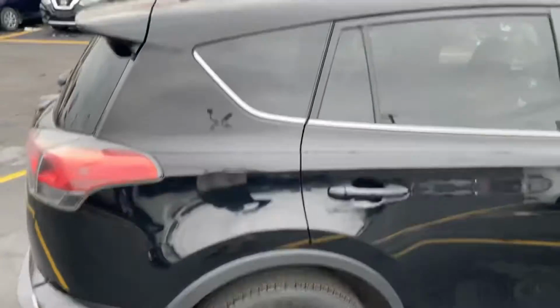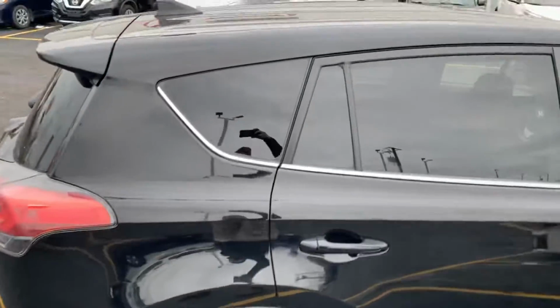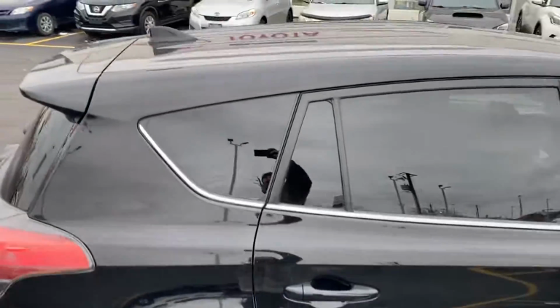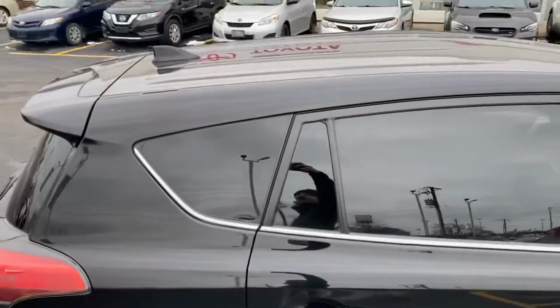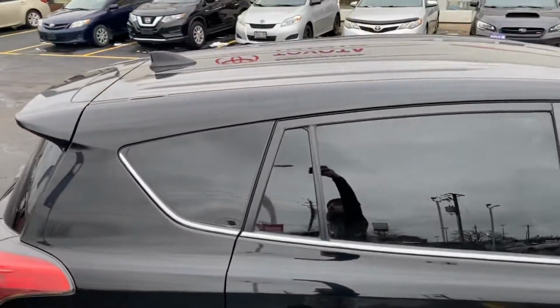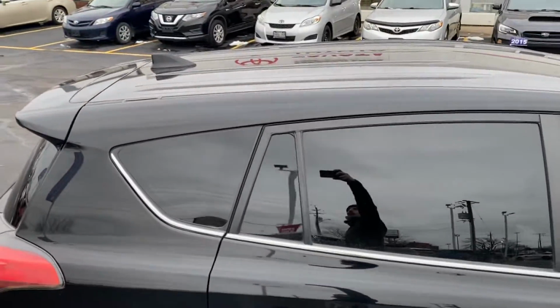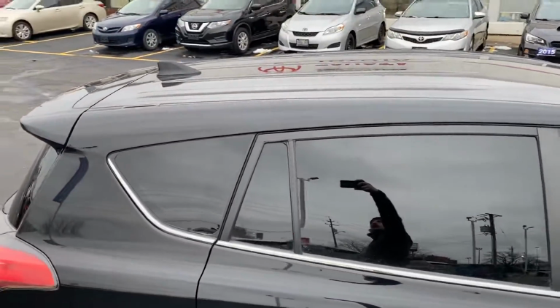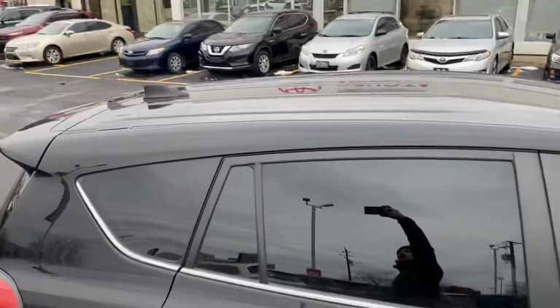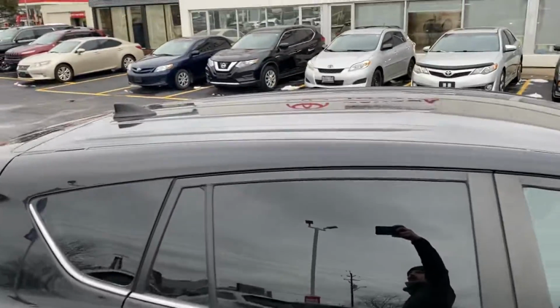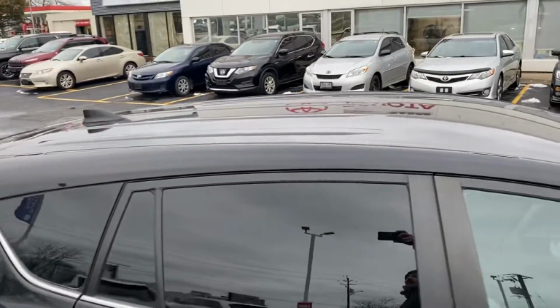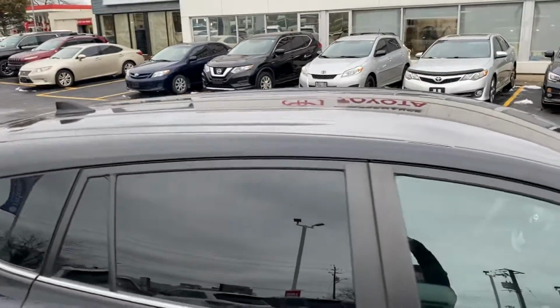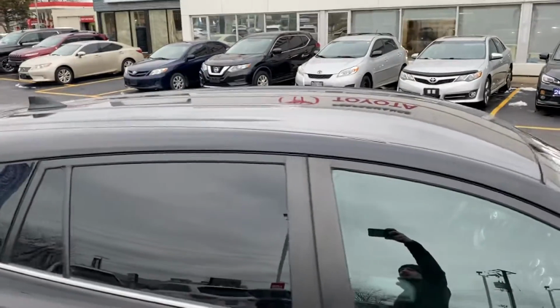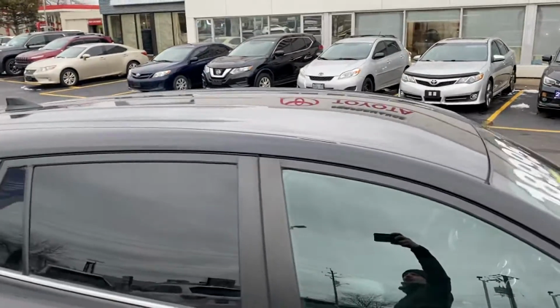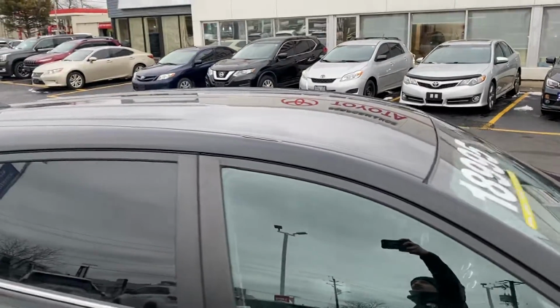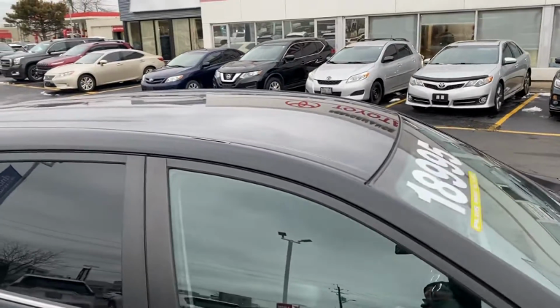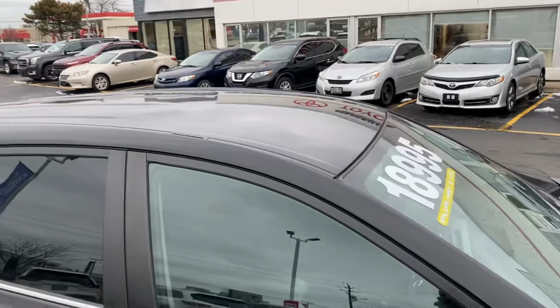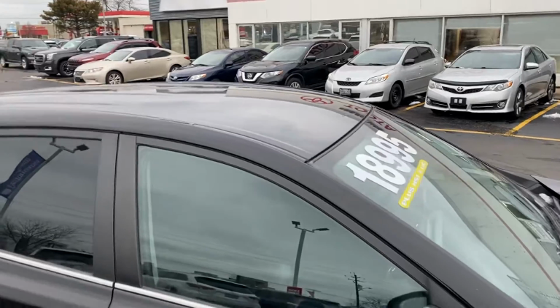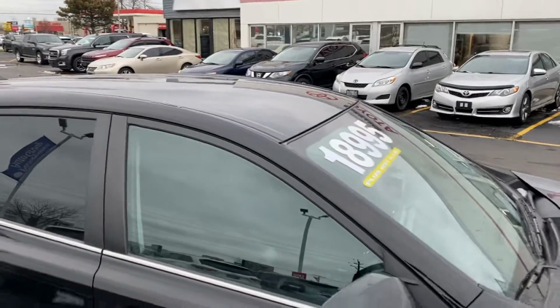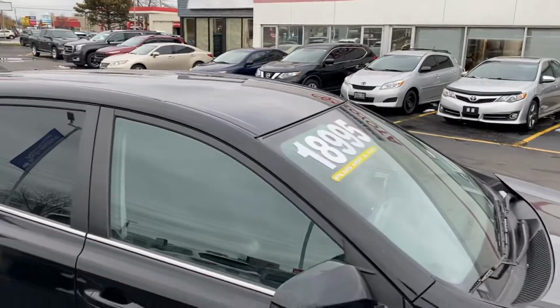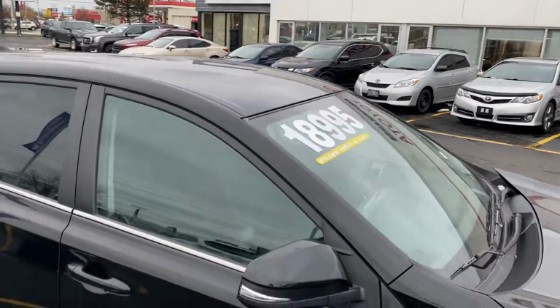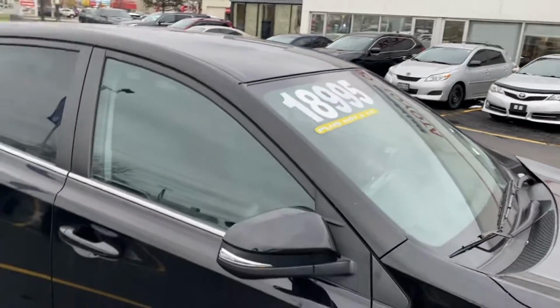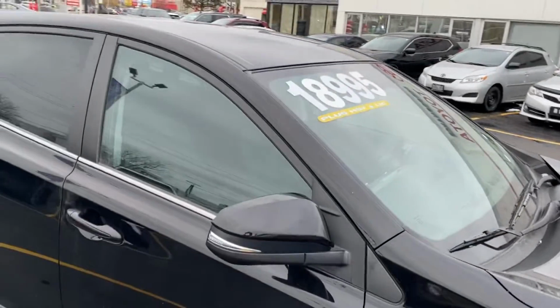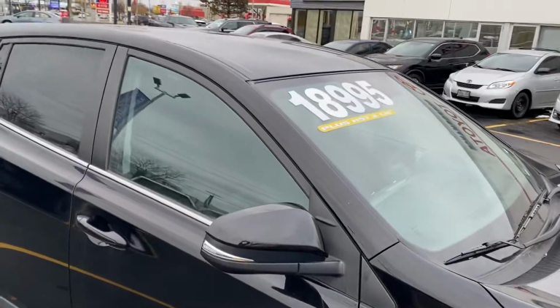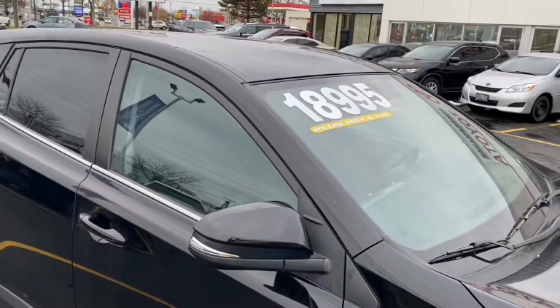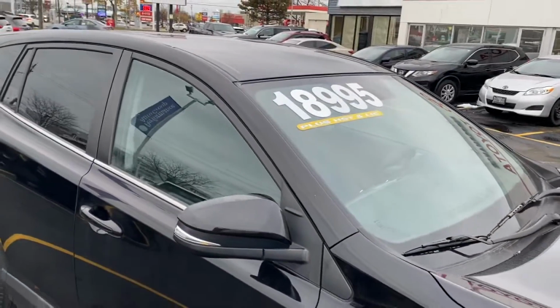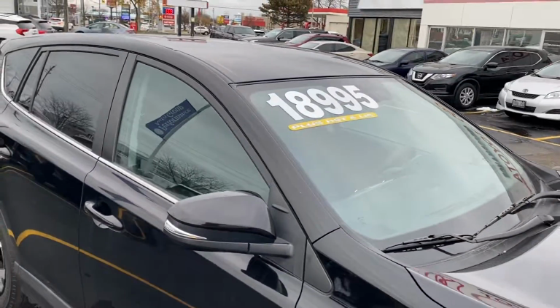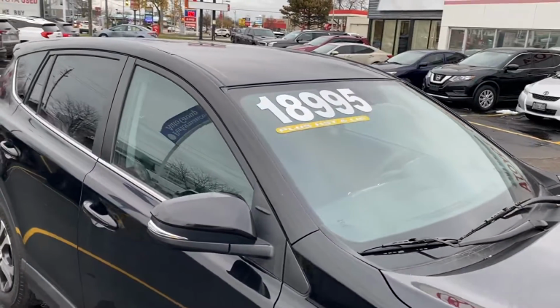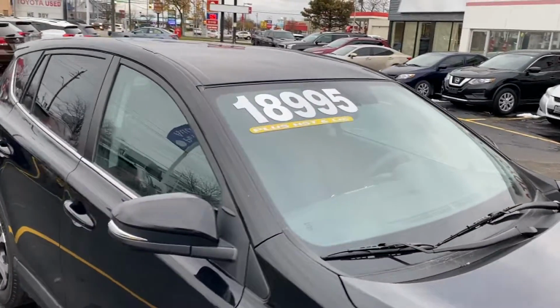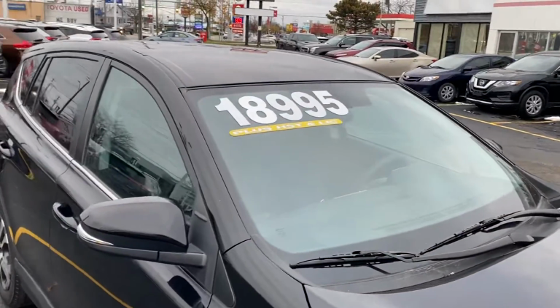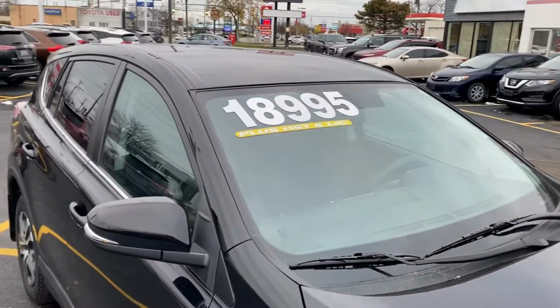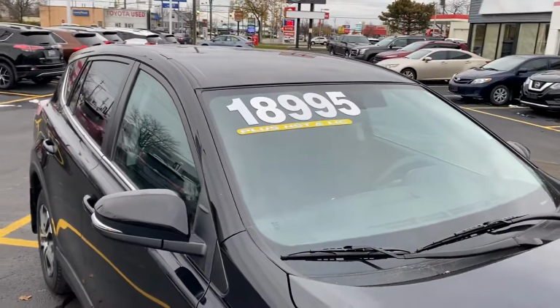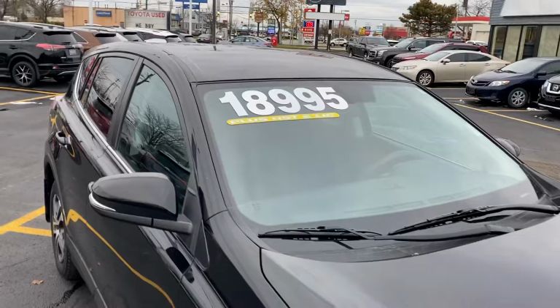No roof racks or roof rails included on this one, but again, it is an option that you can add on. We do have it listed for $18,995 plus your HST and licensing.